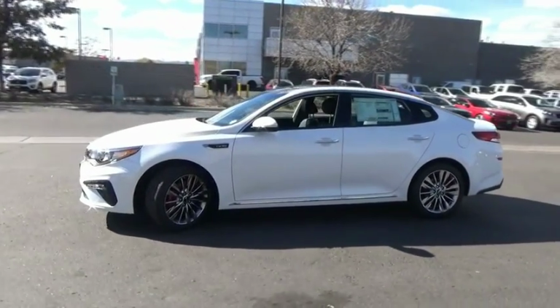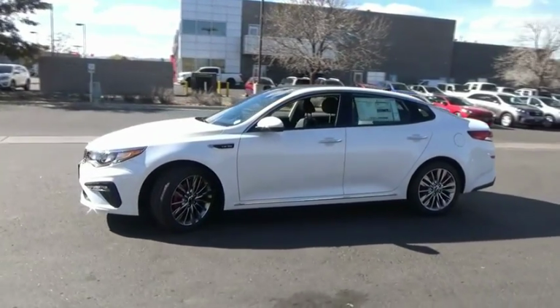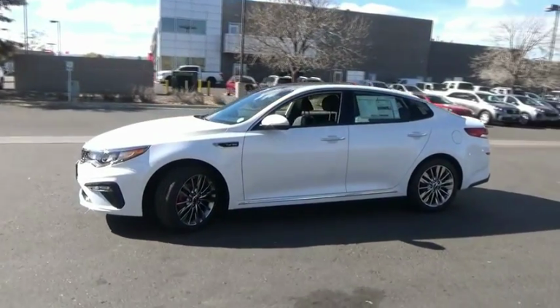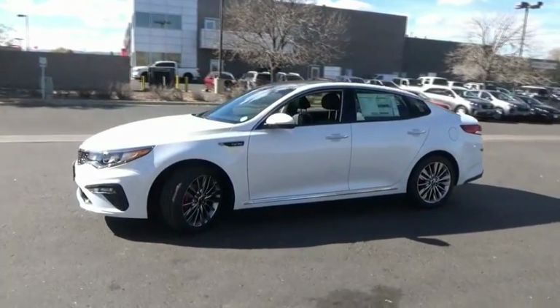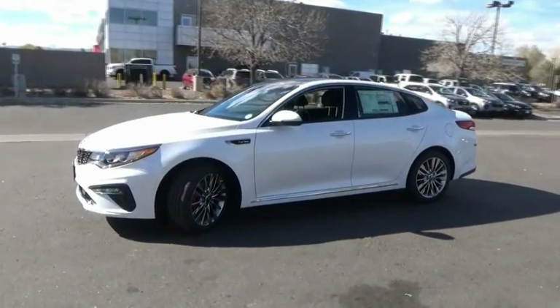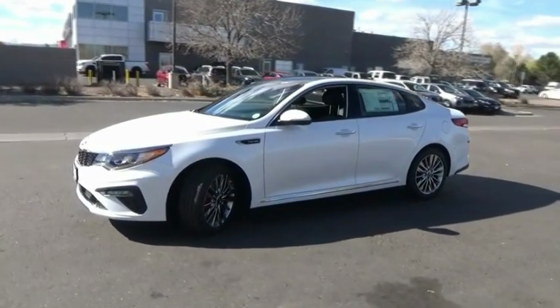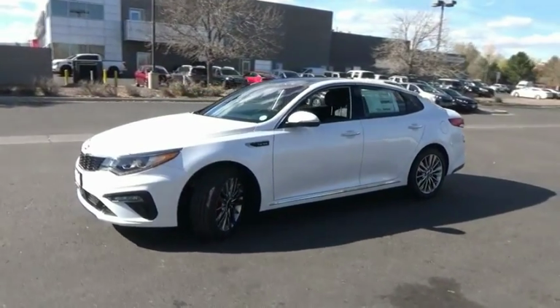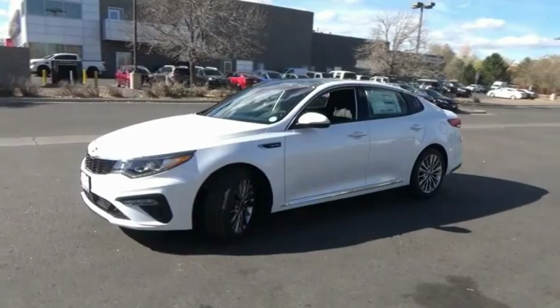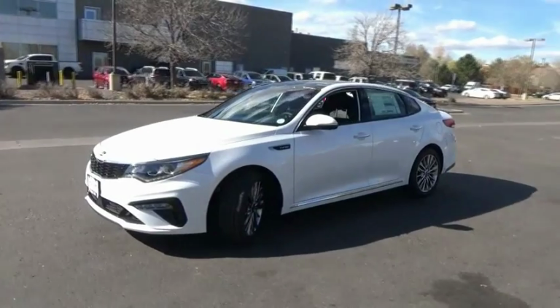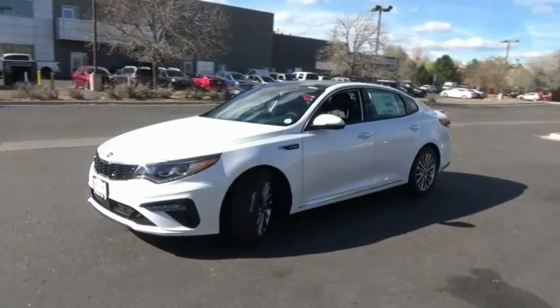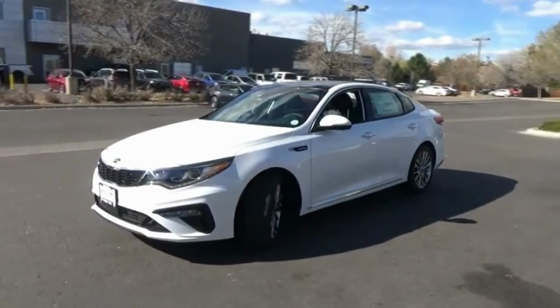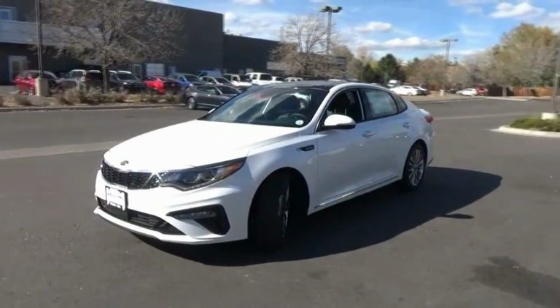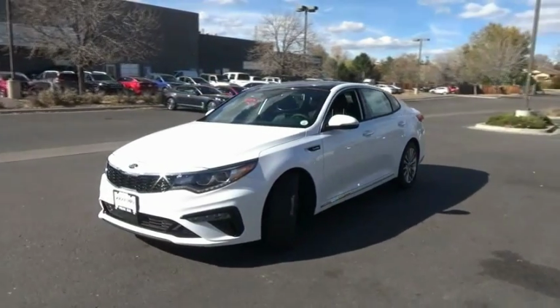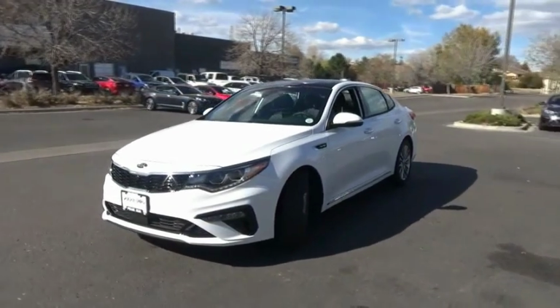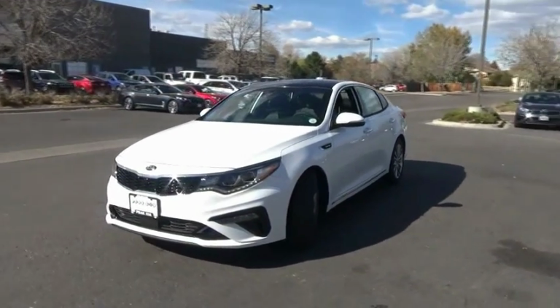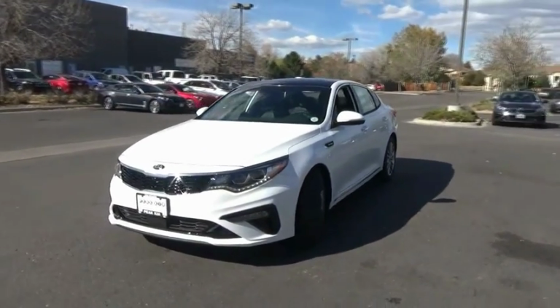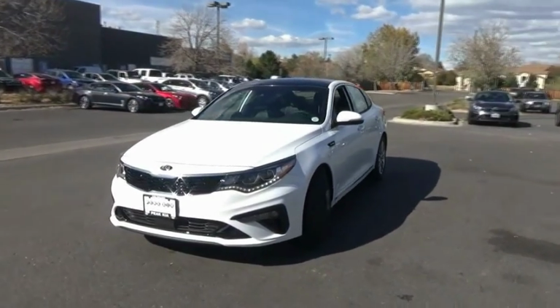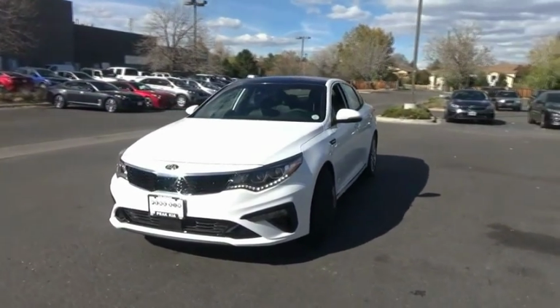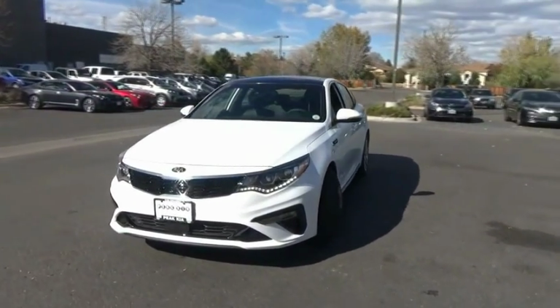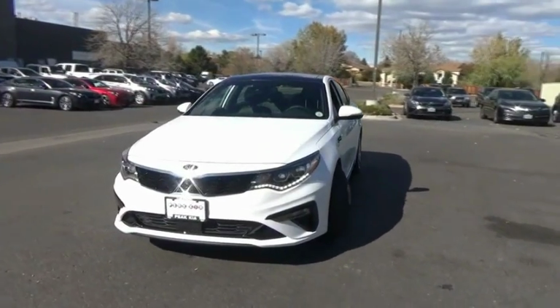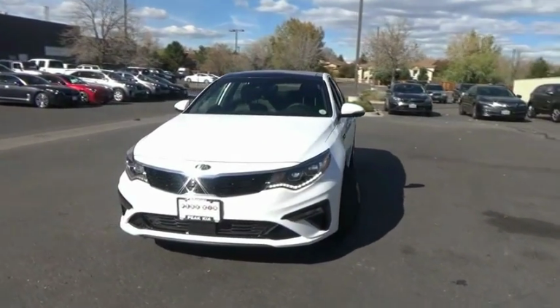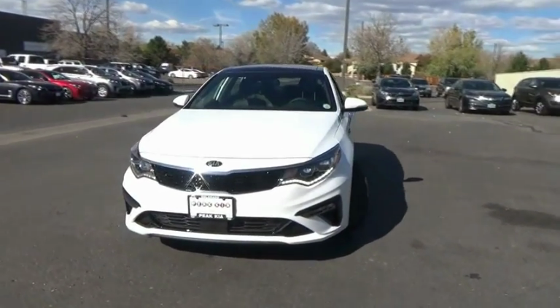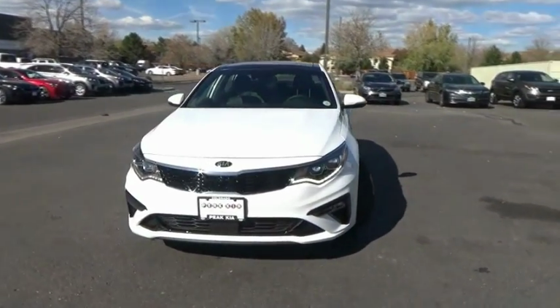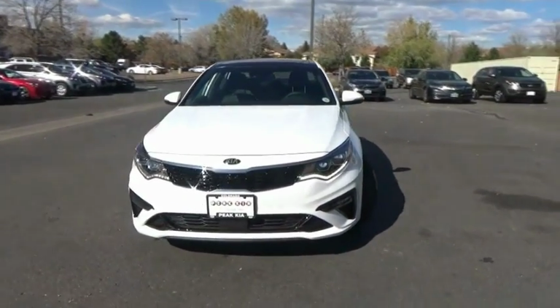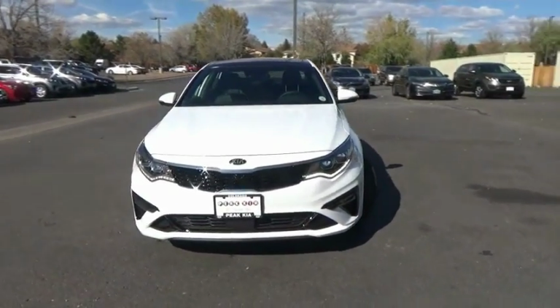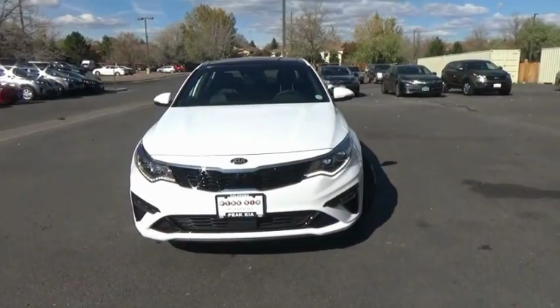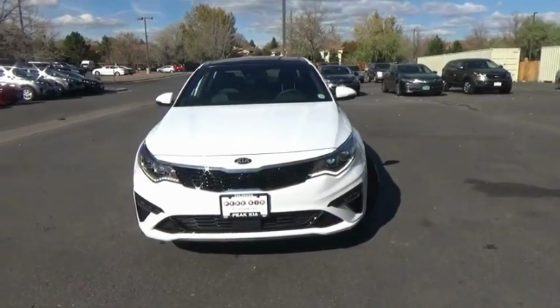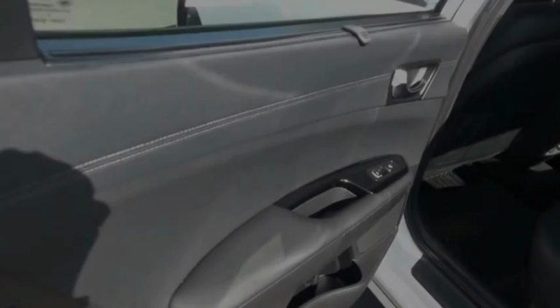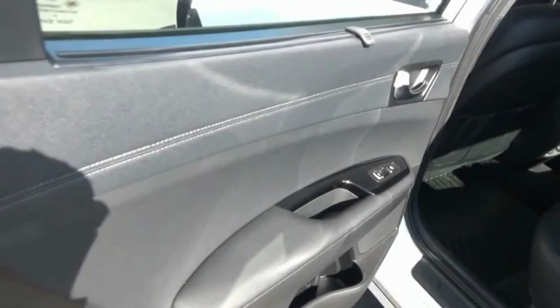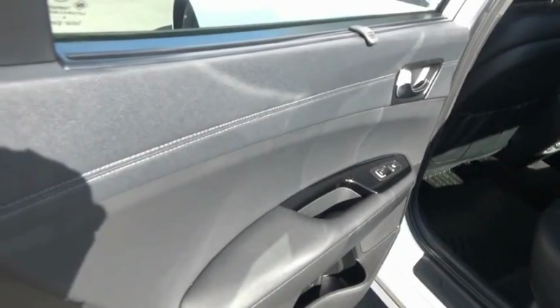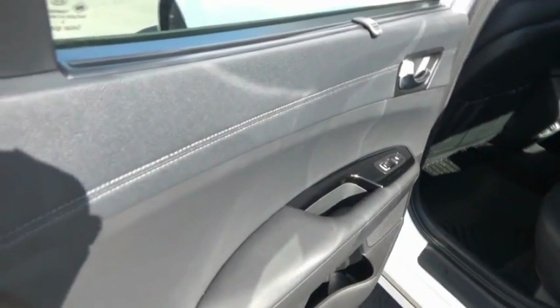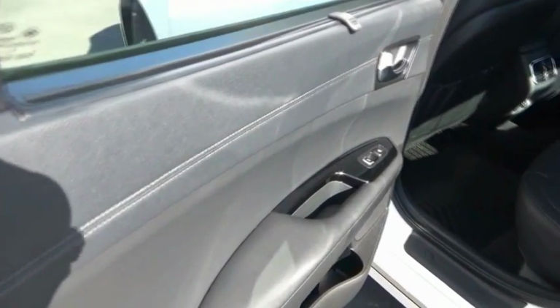This vehicle has less than 100 miles. Here are some of this vehicle's great options: trip computer, fog lights, leather seats, outside temperature gauge.